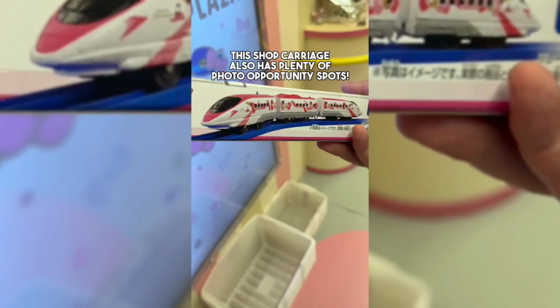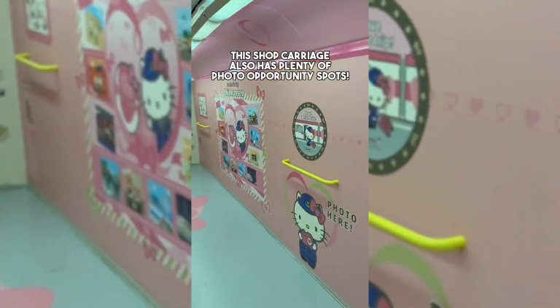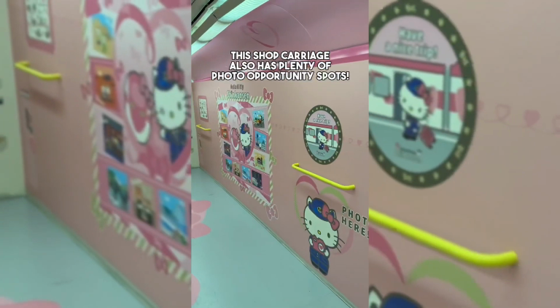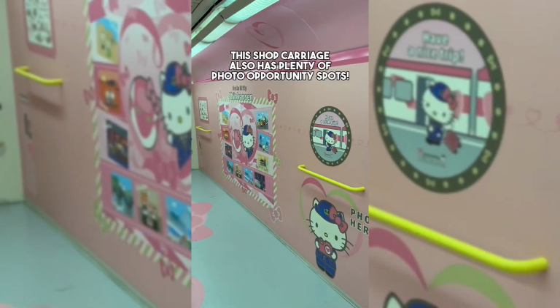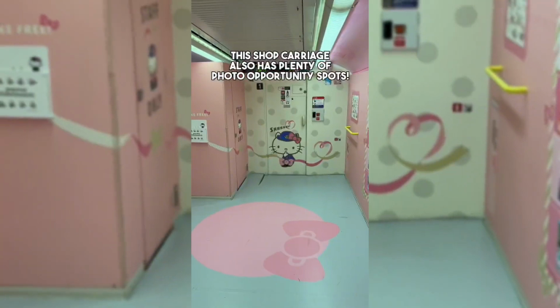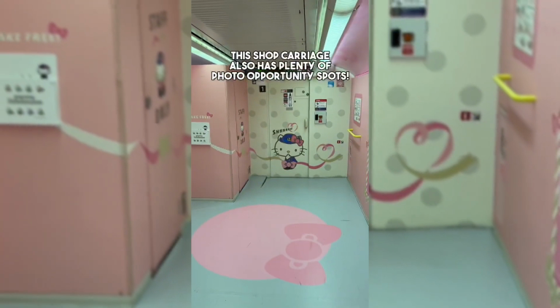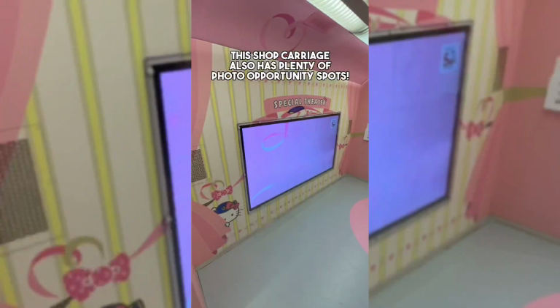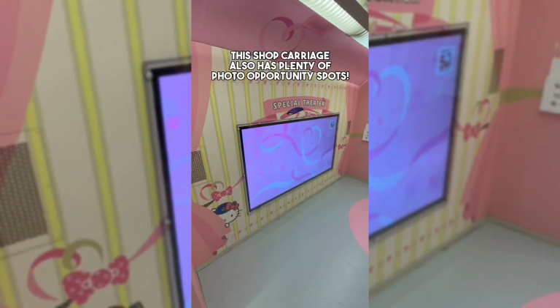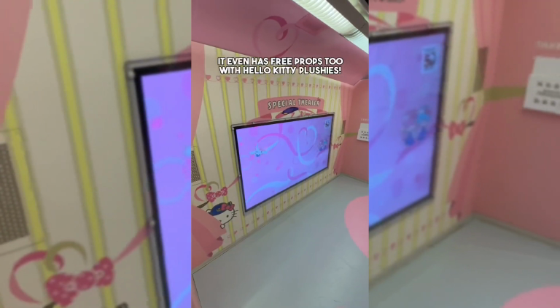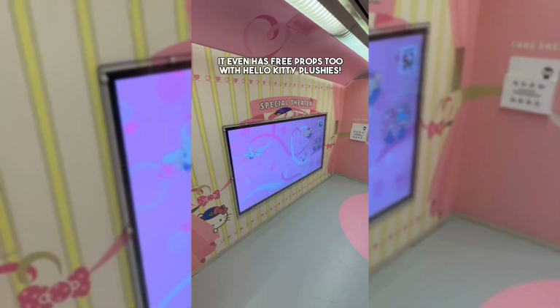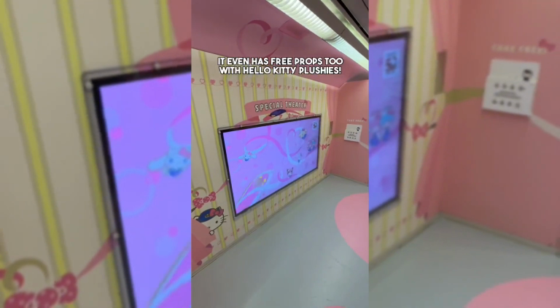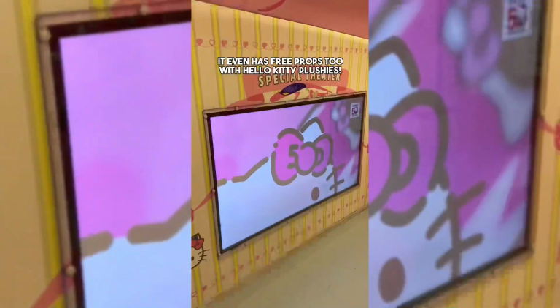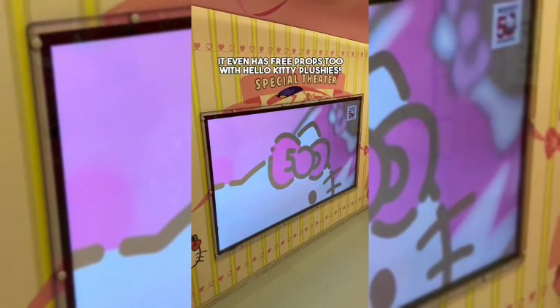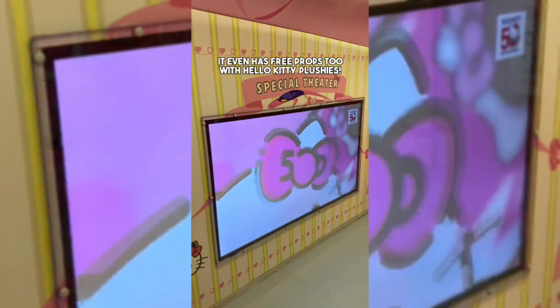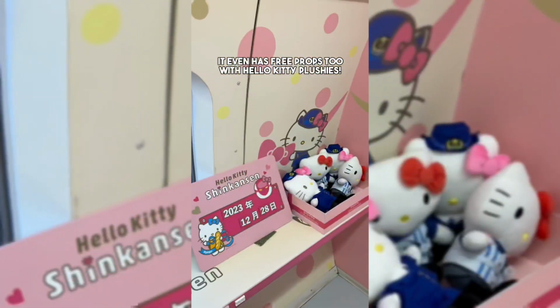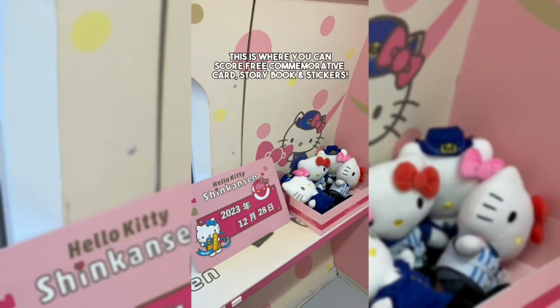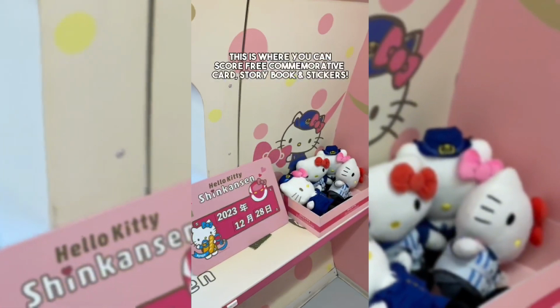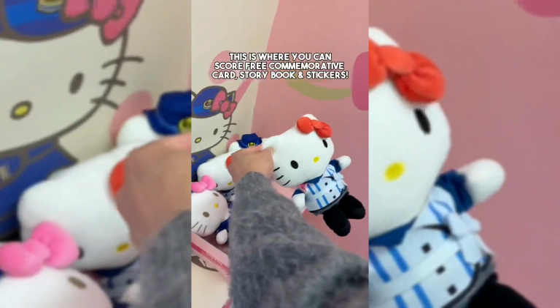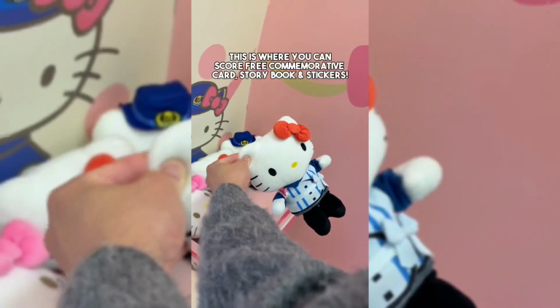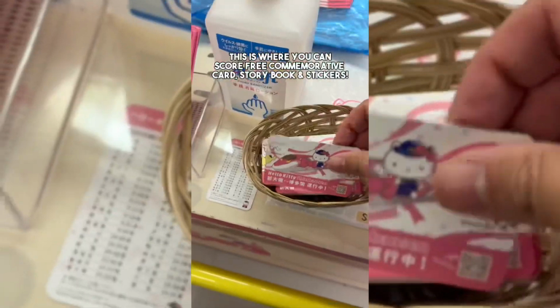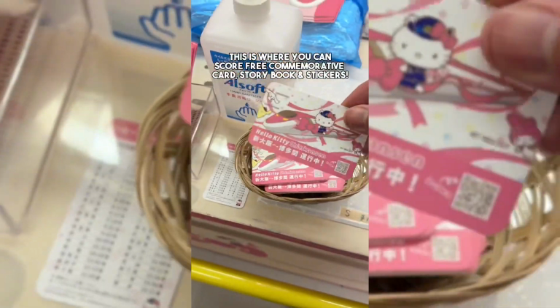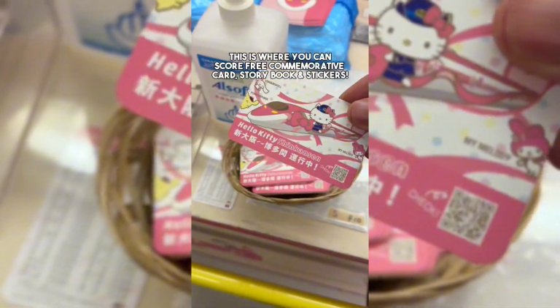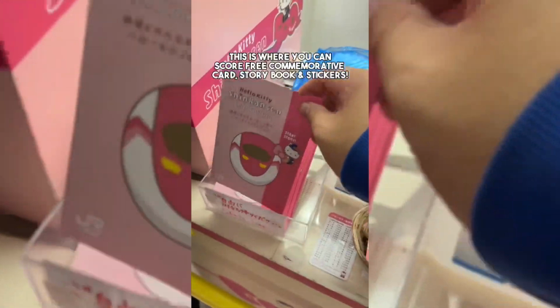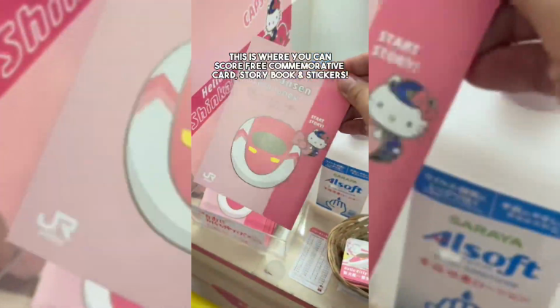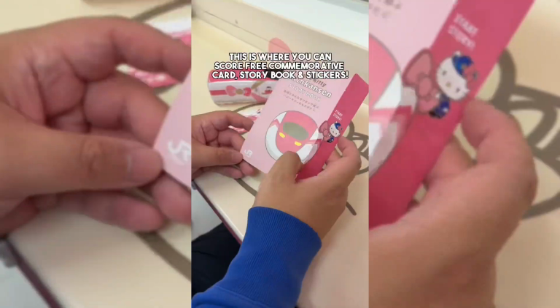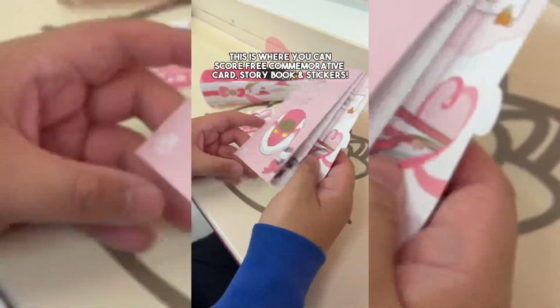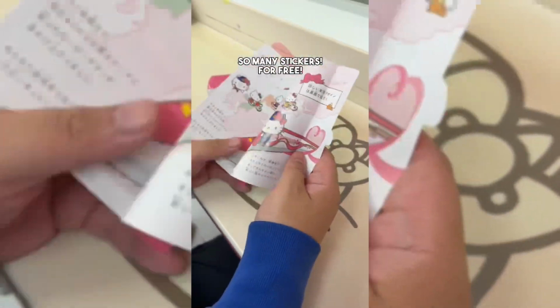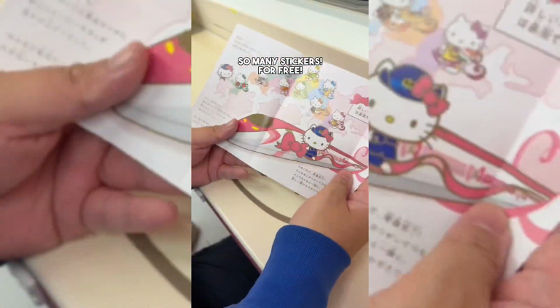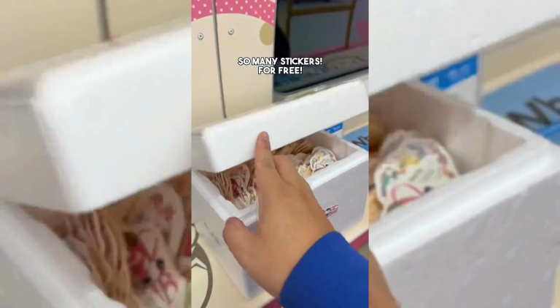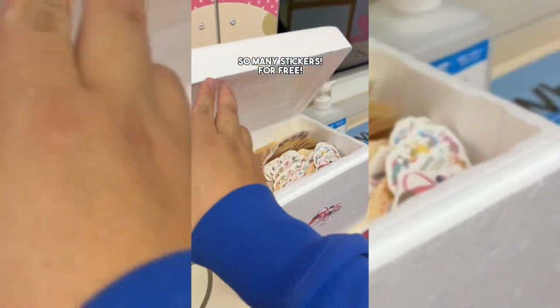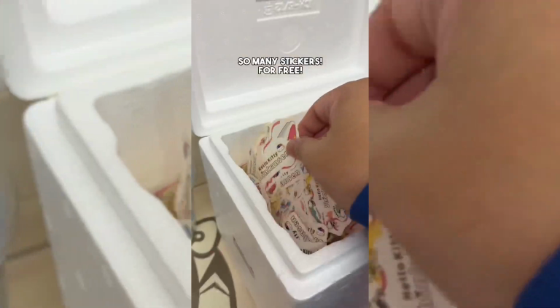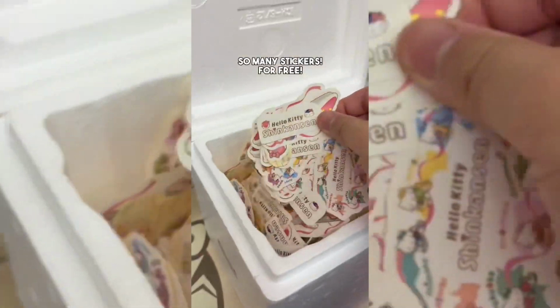This shop carriage also has plenty of photo opportunity spots. It even has free props with Hello Kitty plushies. This is where you can score free commemorative cards, storybooks, and stickers — so many stickers, all for free.